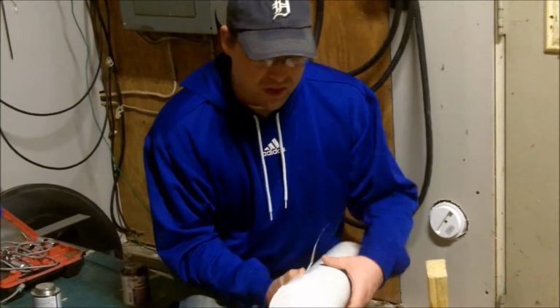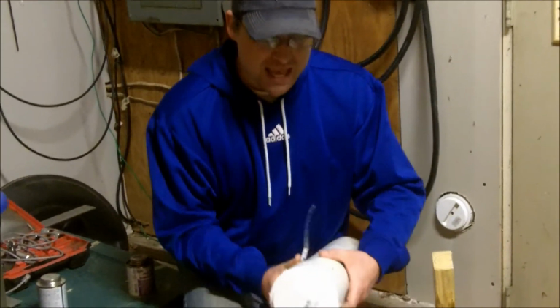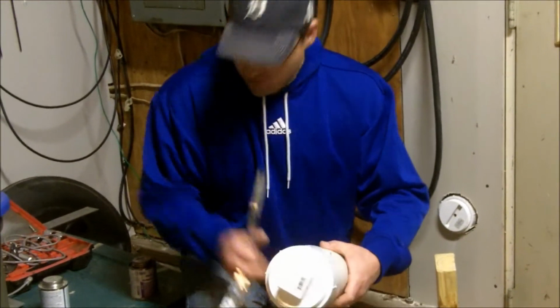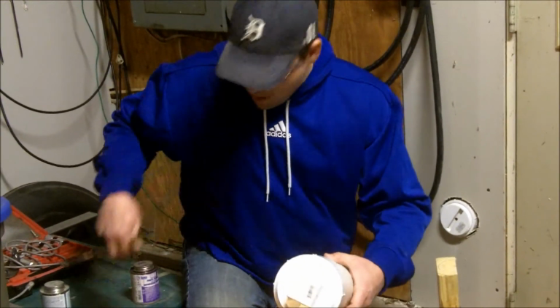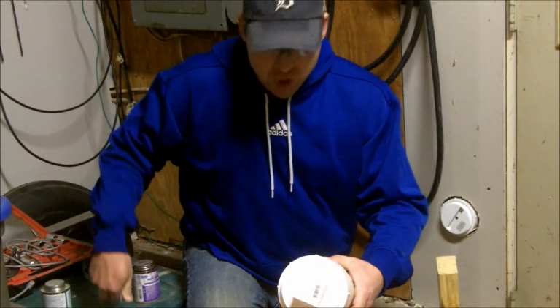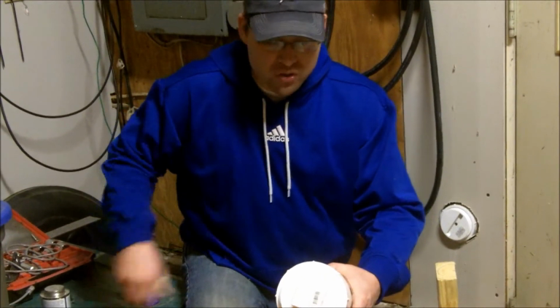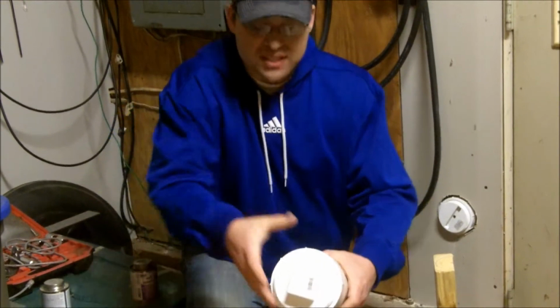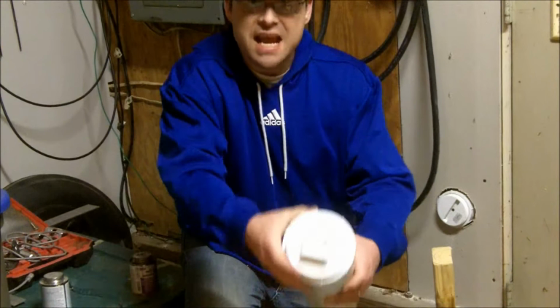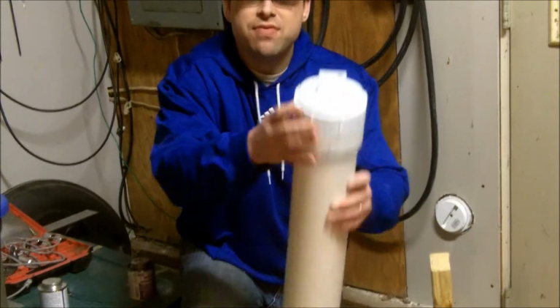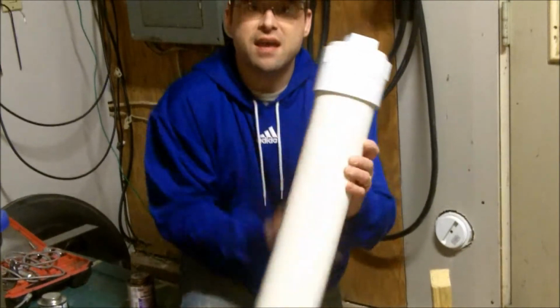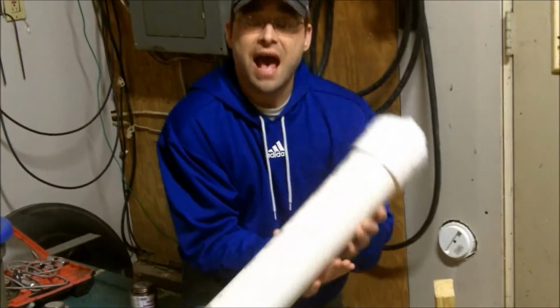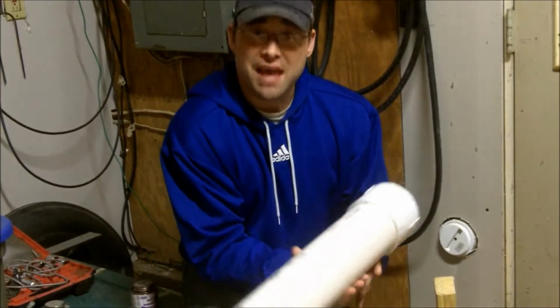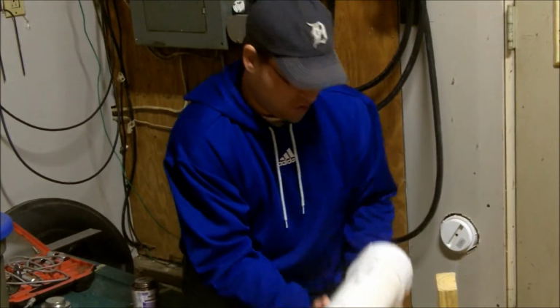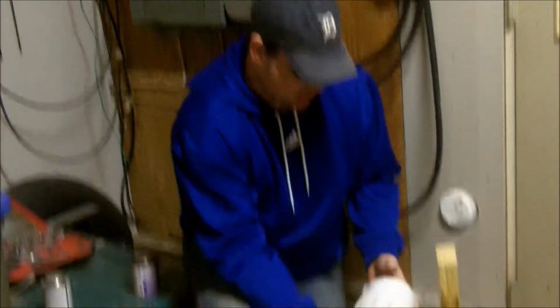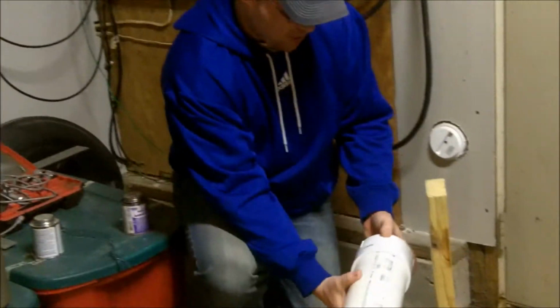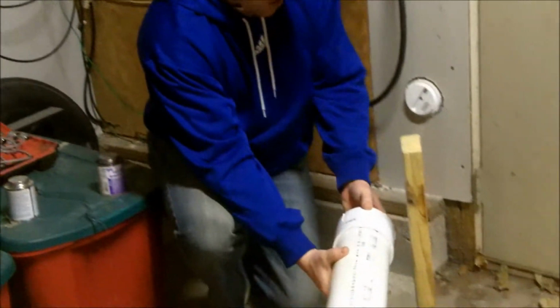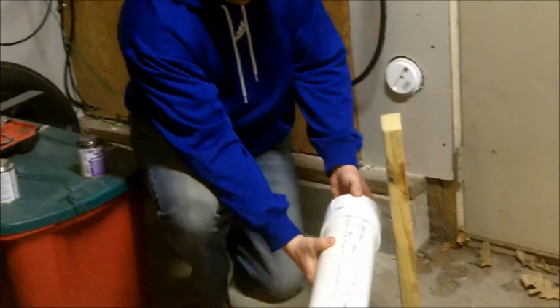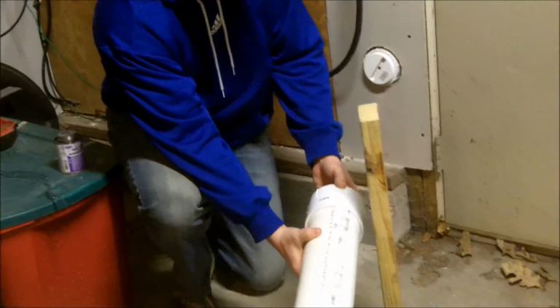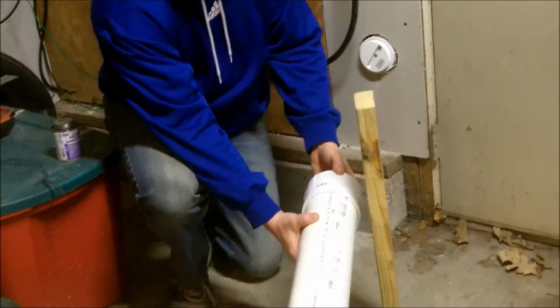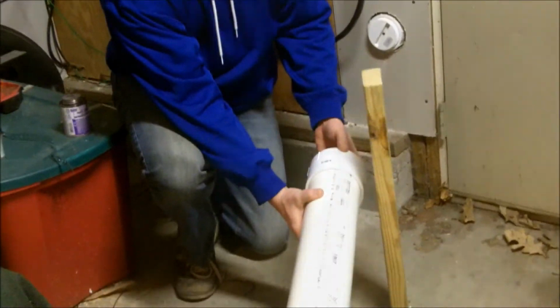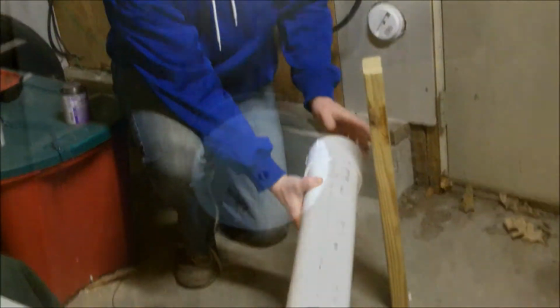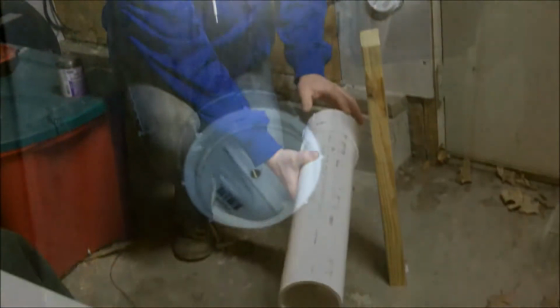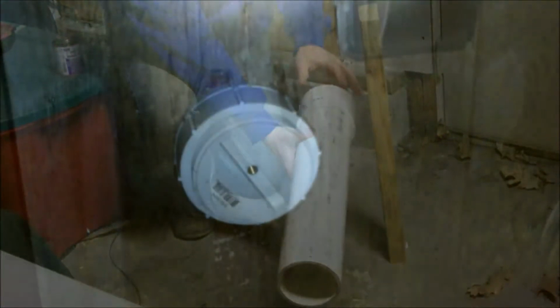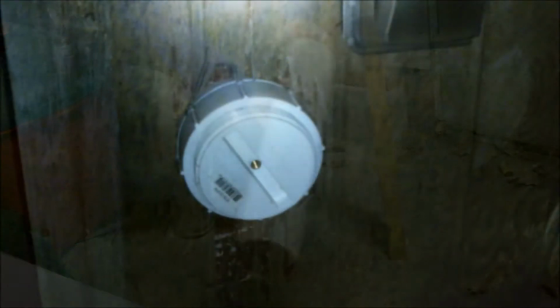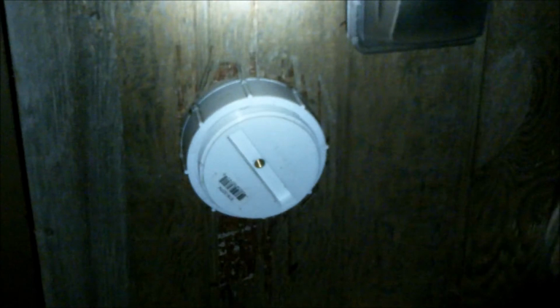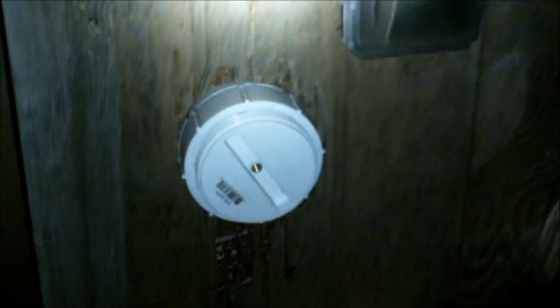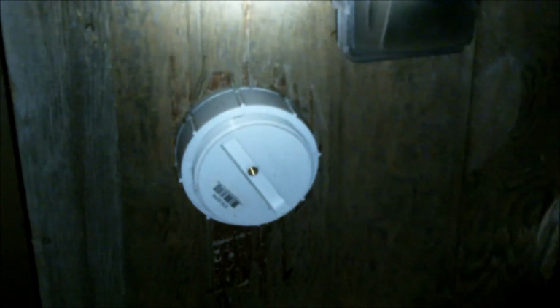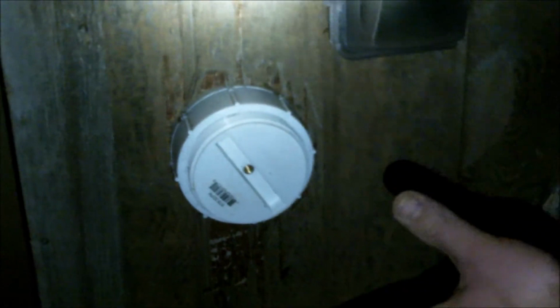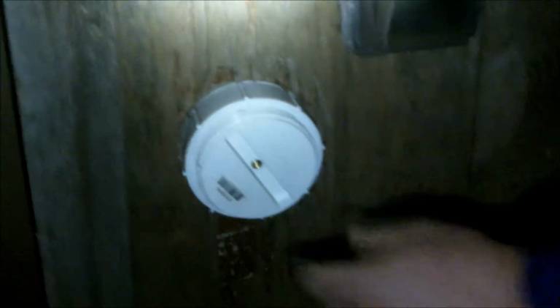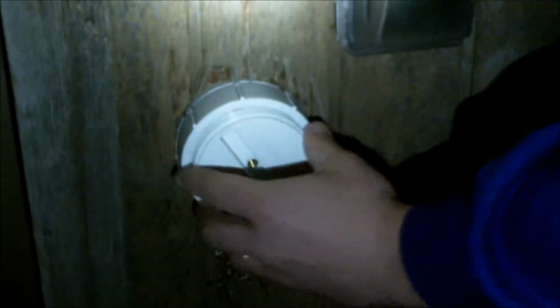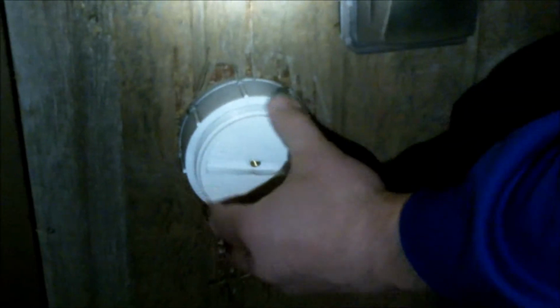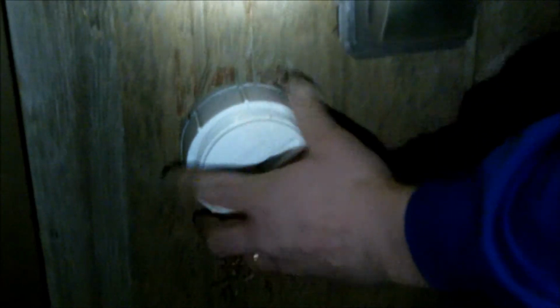Remember, you're going to do the same thing on the outside, so it's going to slide through the exterior of your wall. Here's a view from the outside — as you can see, it looks the same as the inside. You can take the cap off and put it right back on.